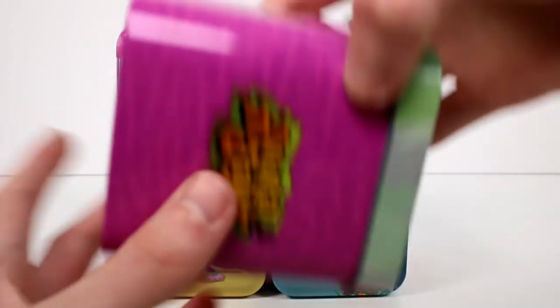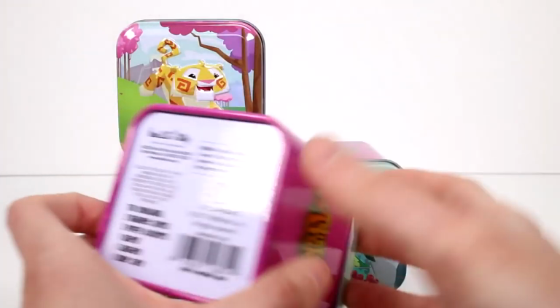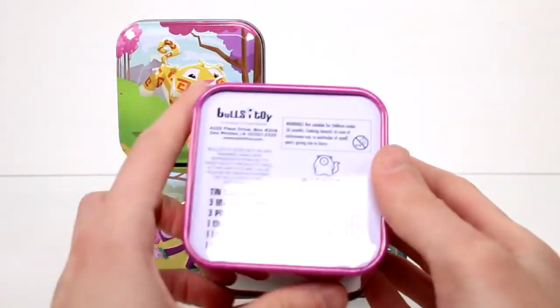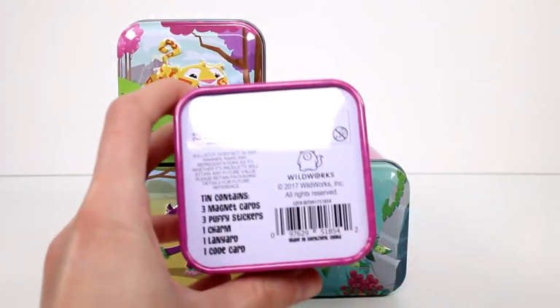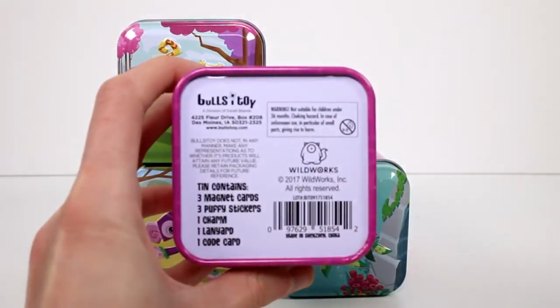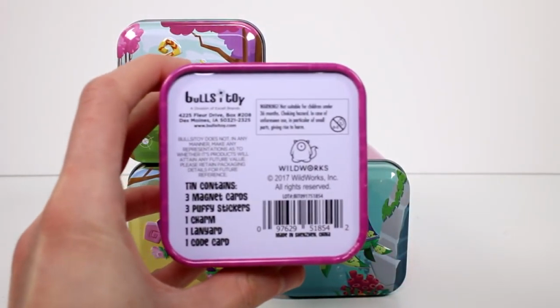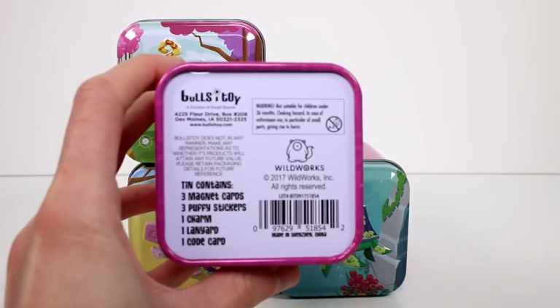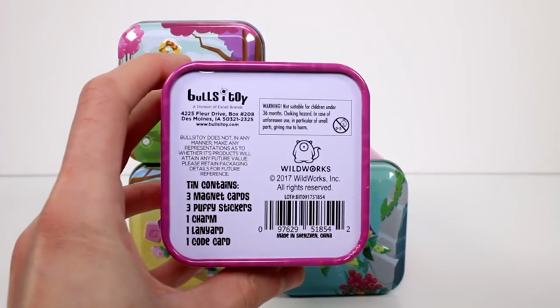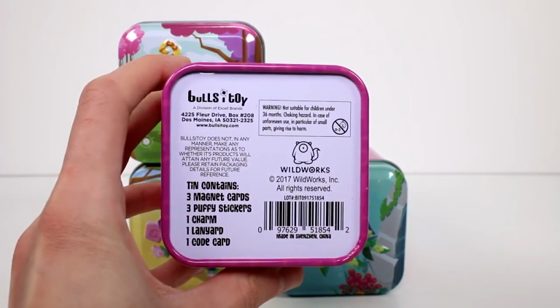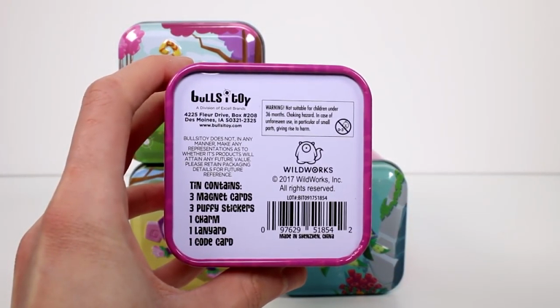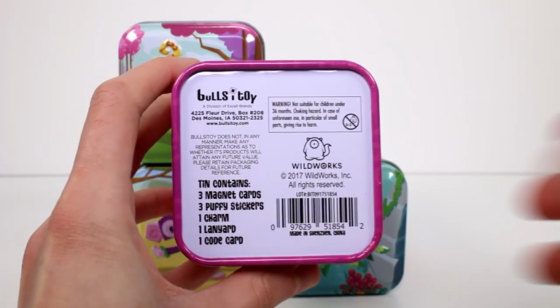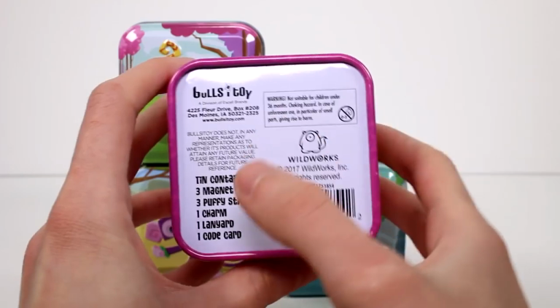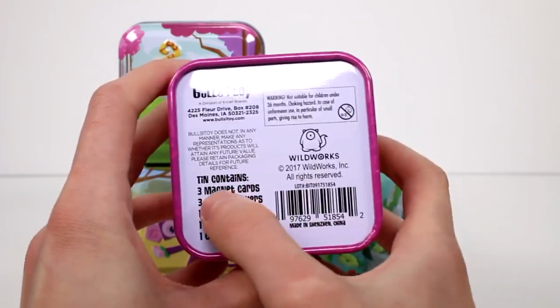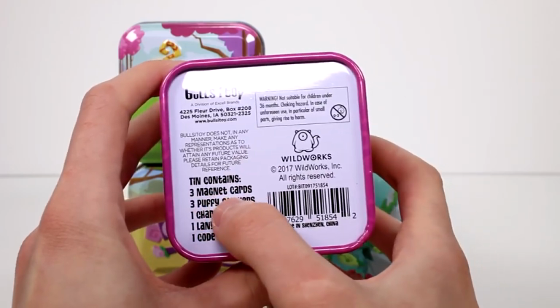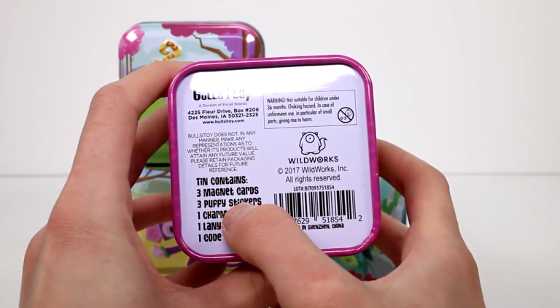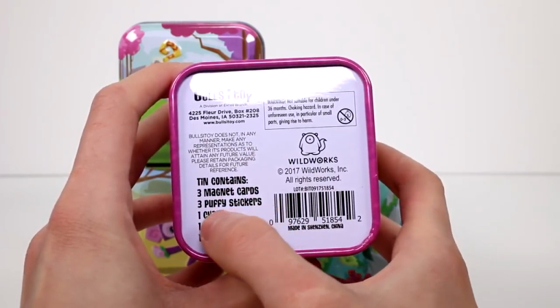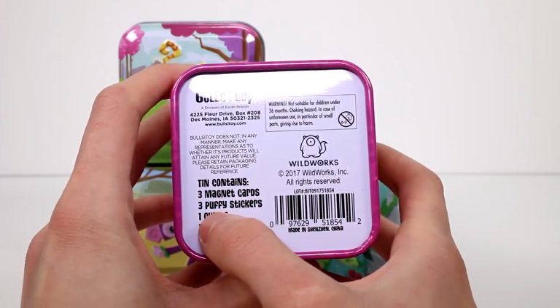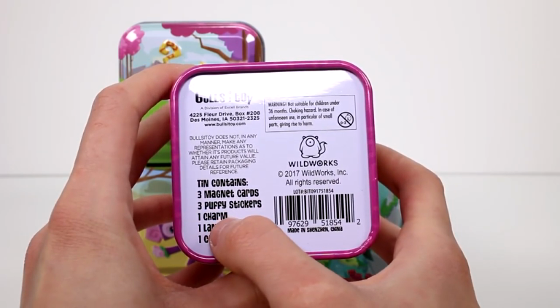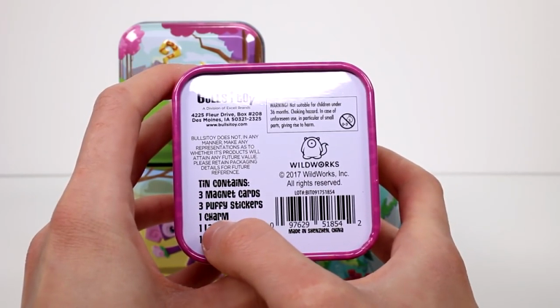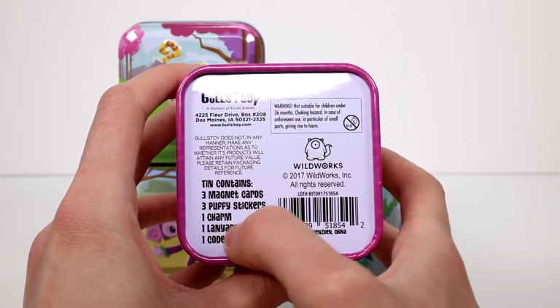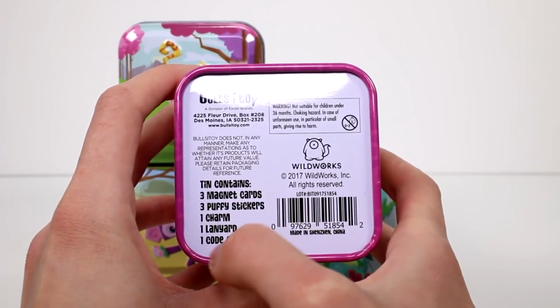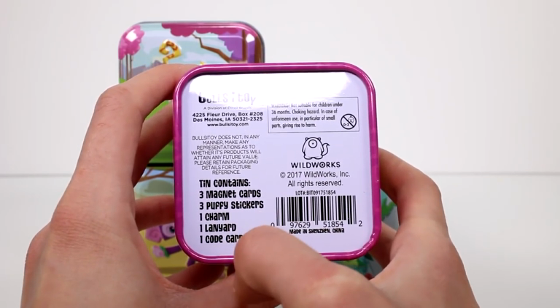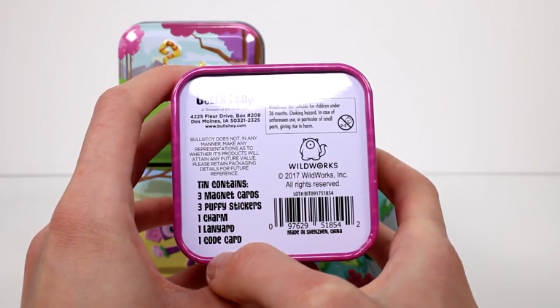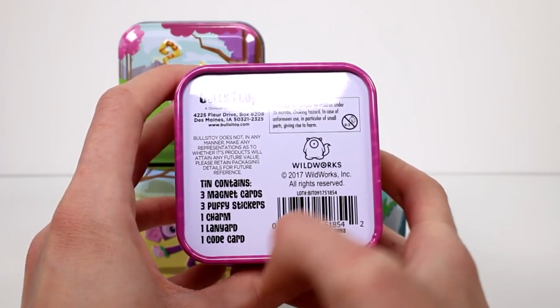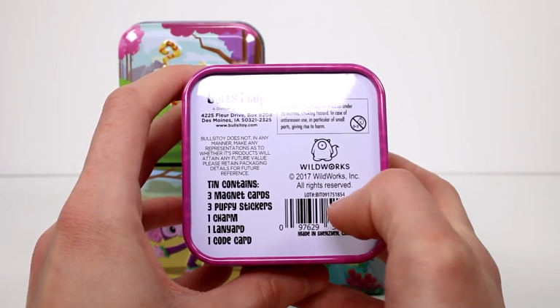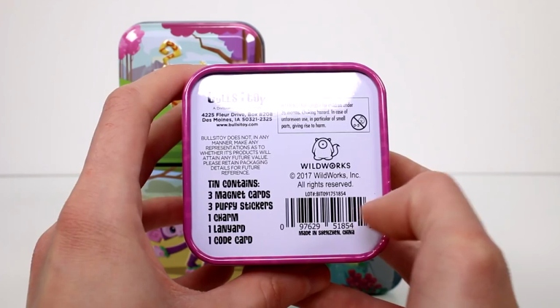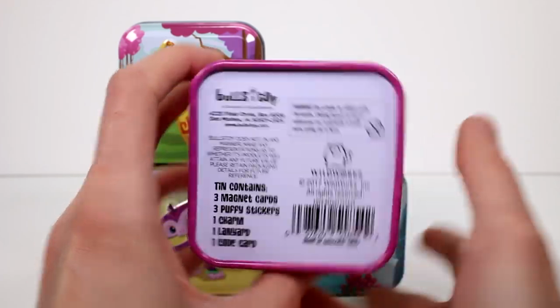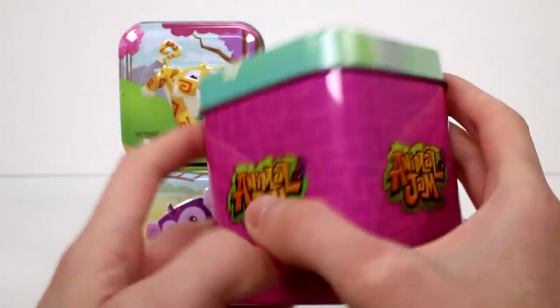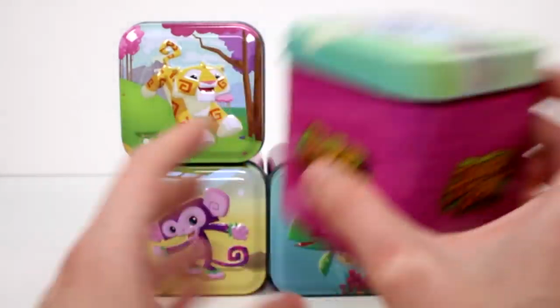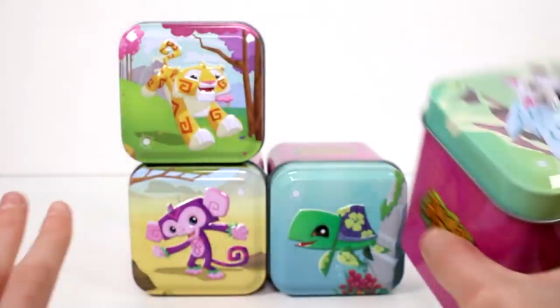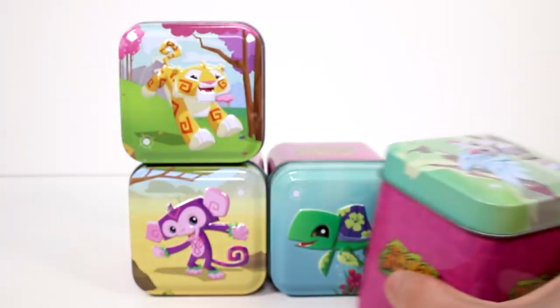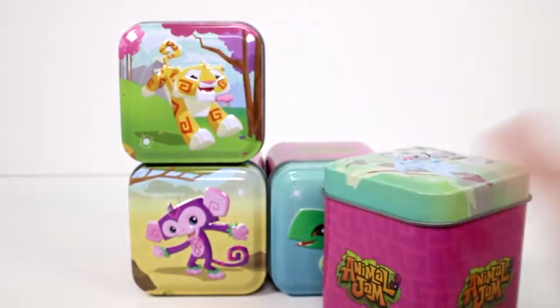Inside each of these — let's go ahead and get this focused up for you guys — there are three magnets, three puffy stickers, one charm, one lanyard, and one code card. Let's go ahead and start getting these open.